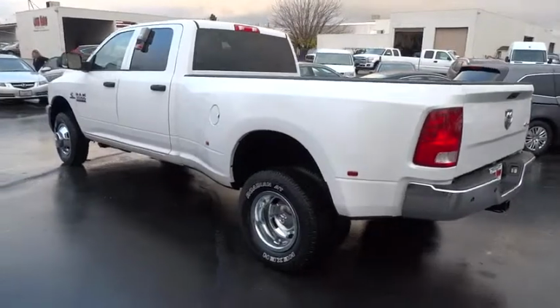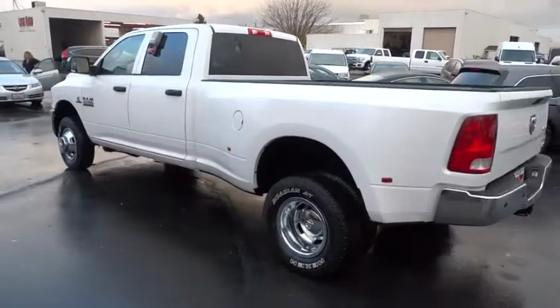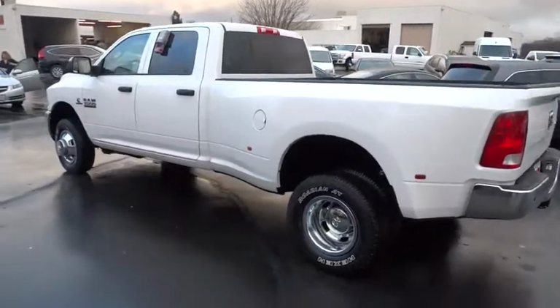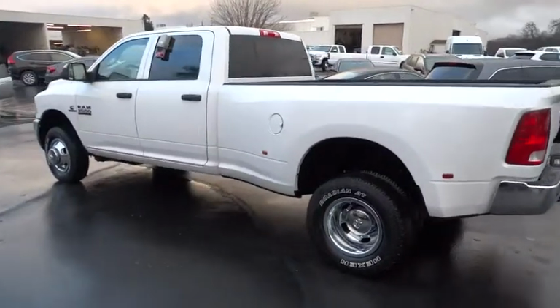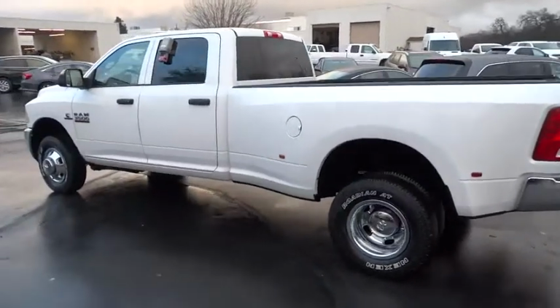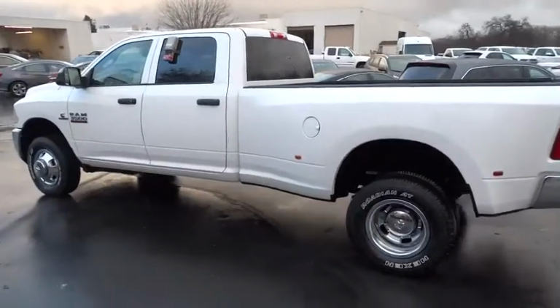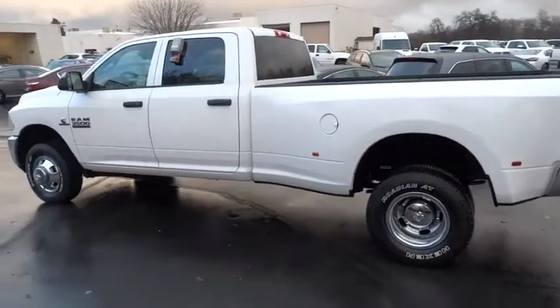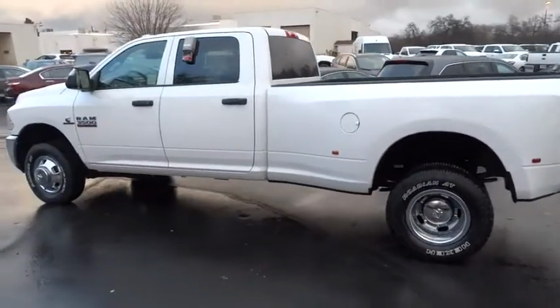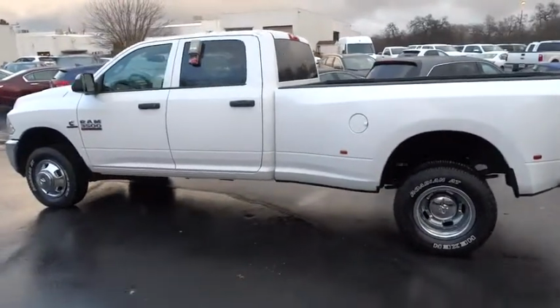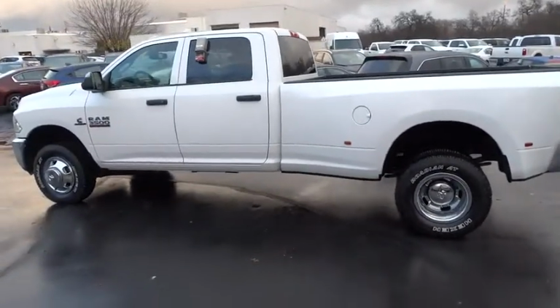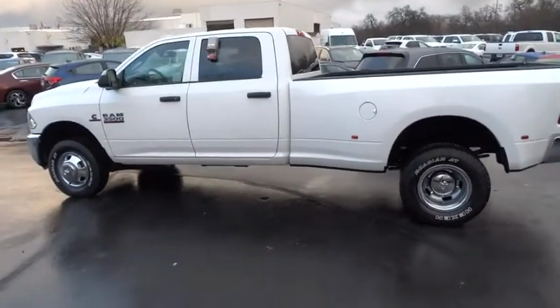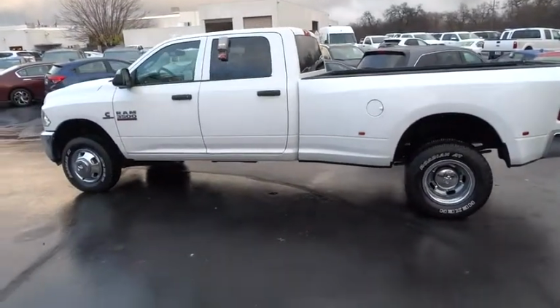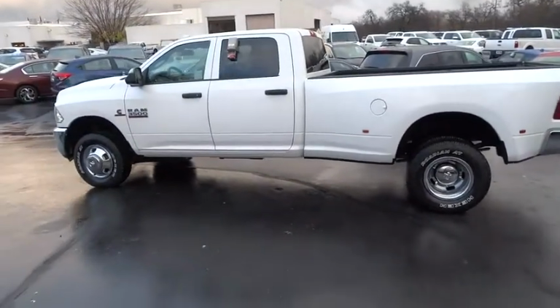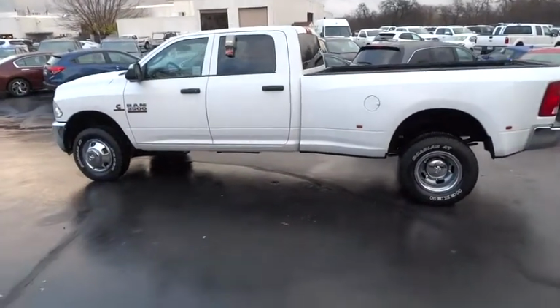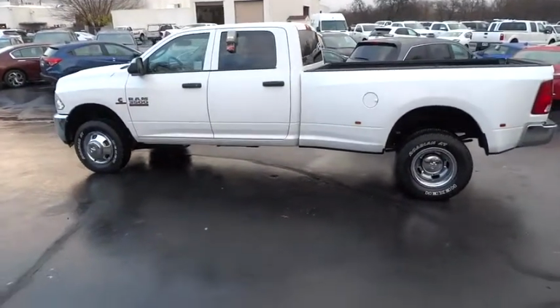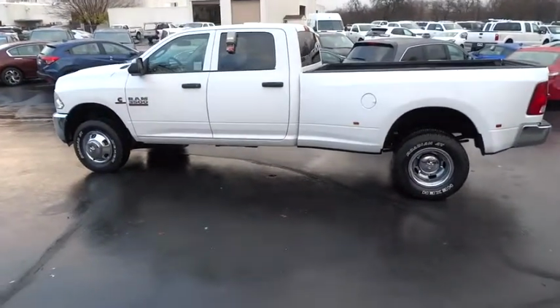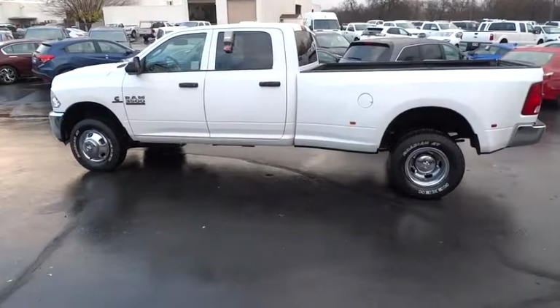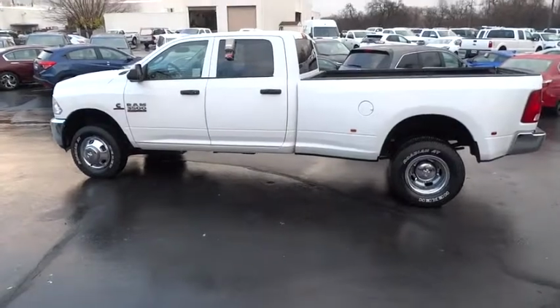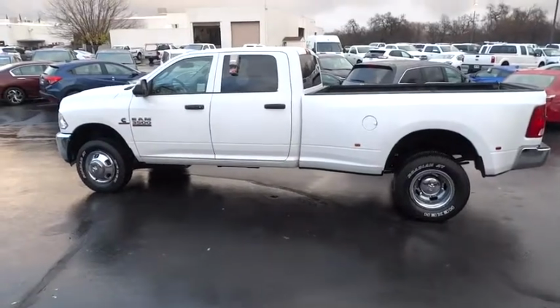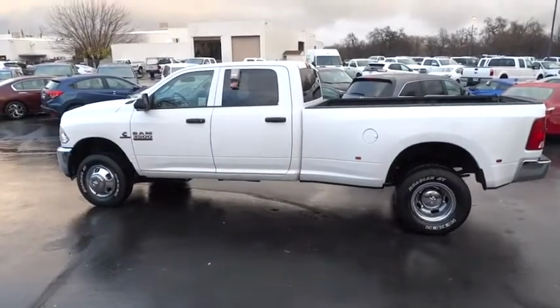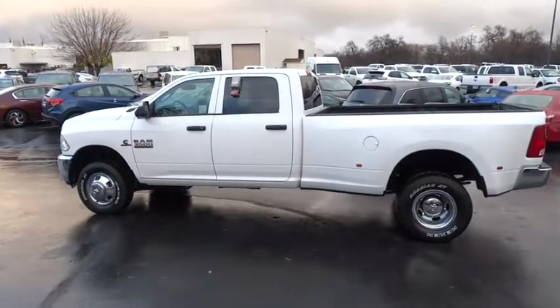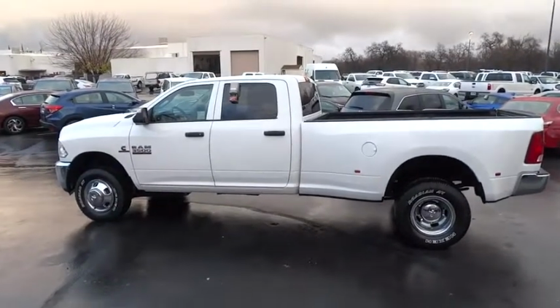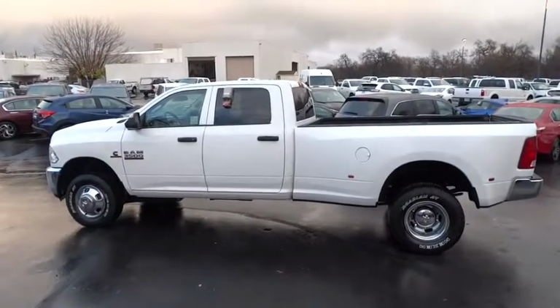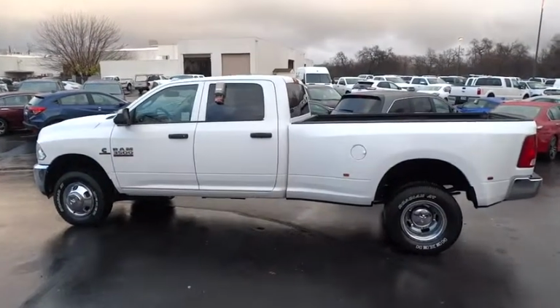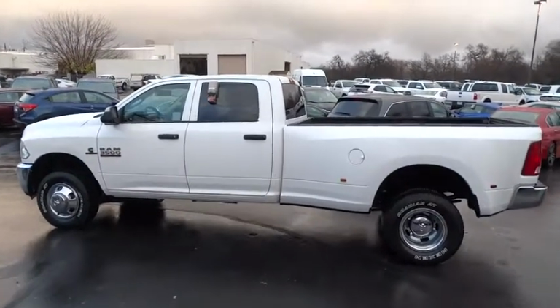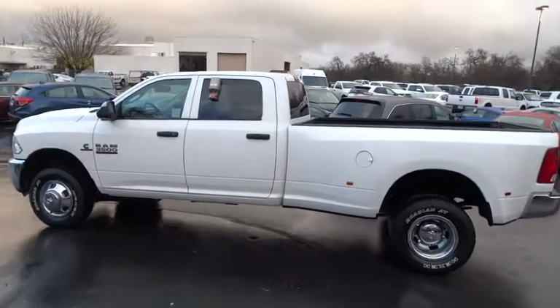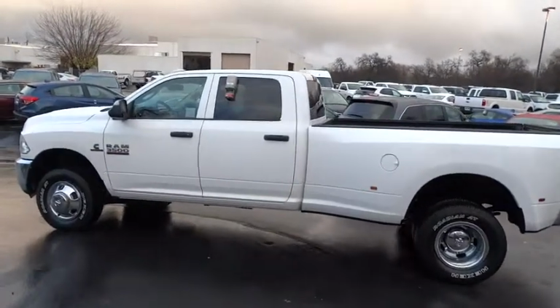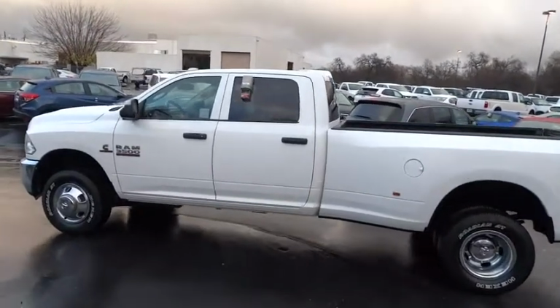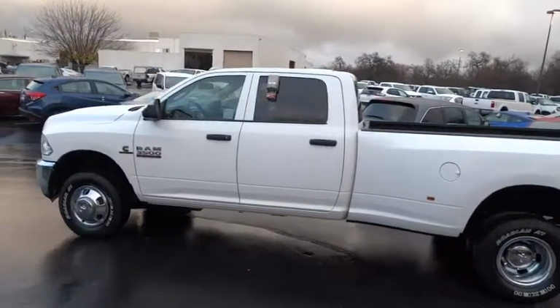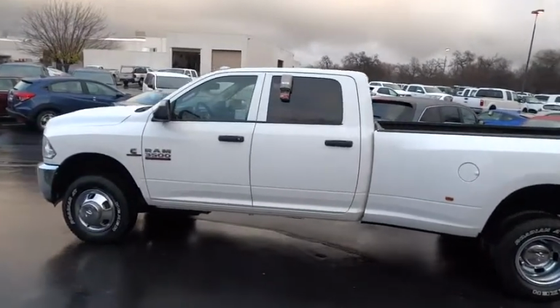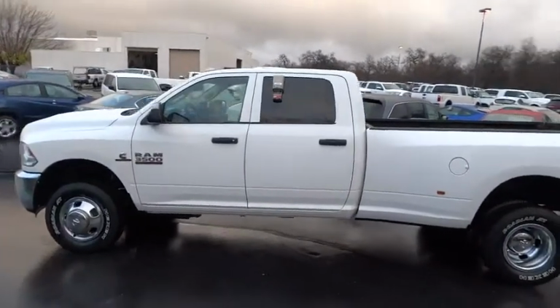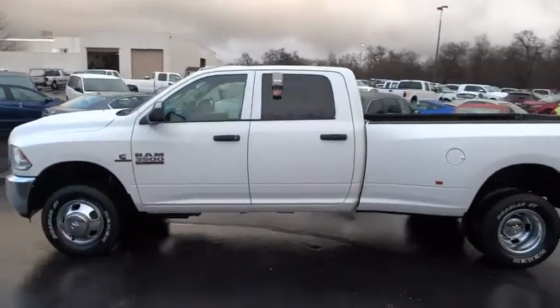Power windows, clock, power brakes, power door locks, fog lamps, airbag deactivation, rear window defroster, Sirius satellite radio.